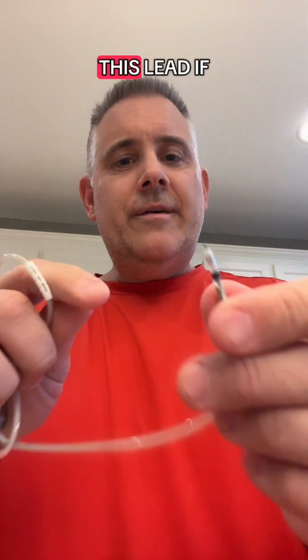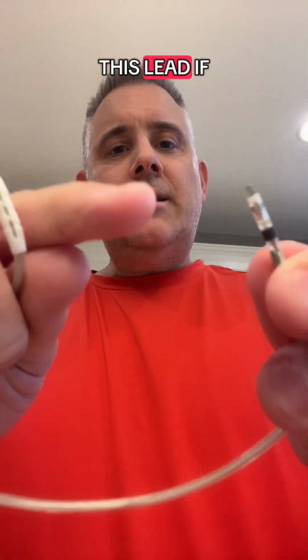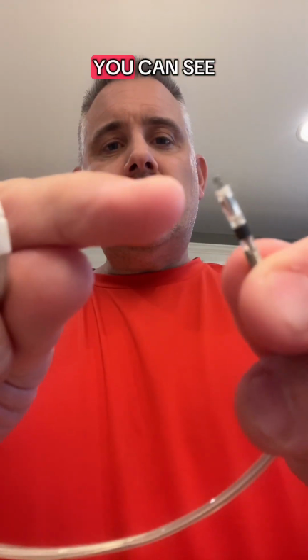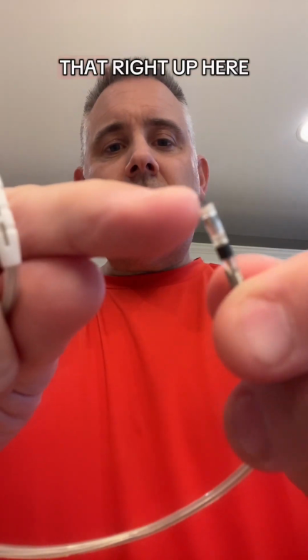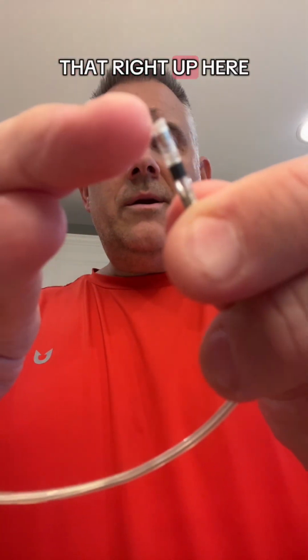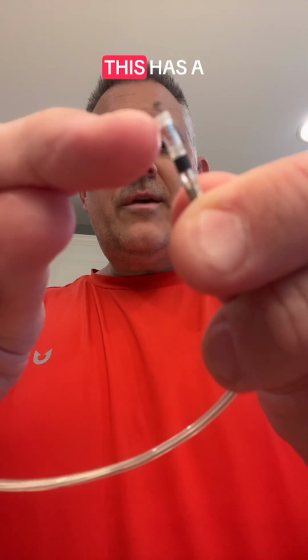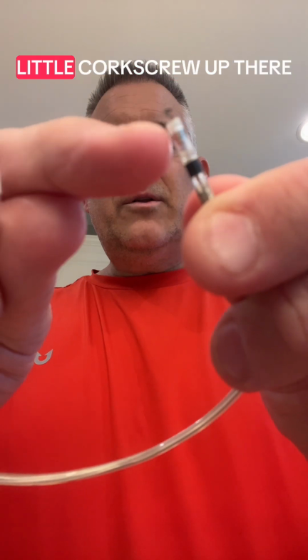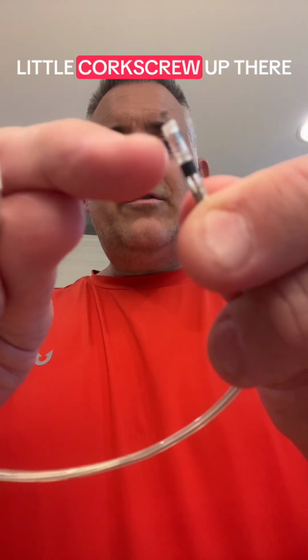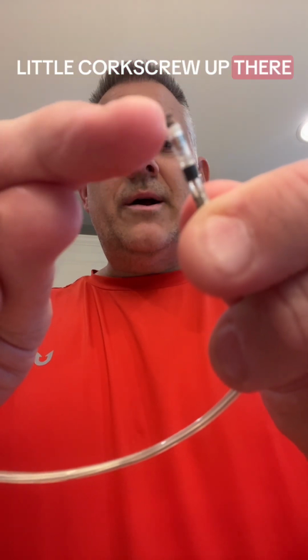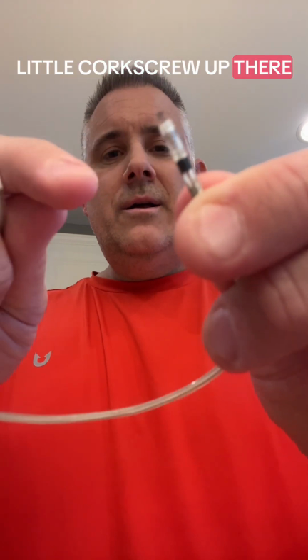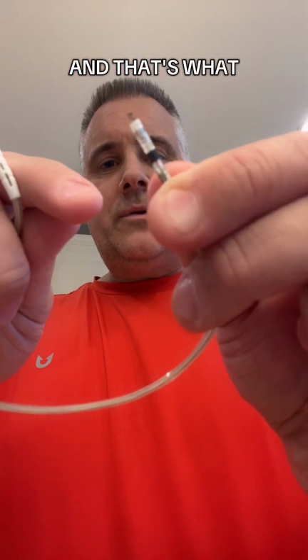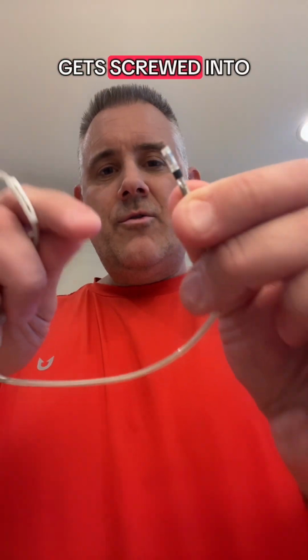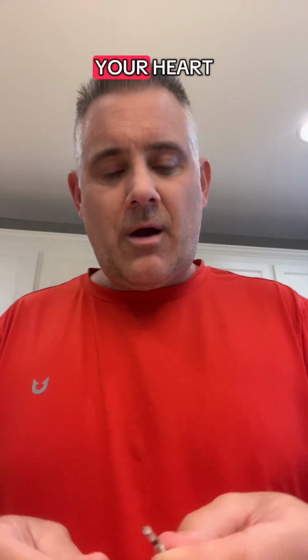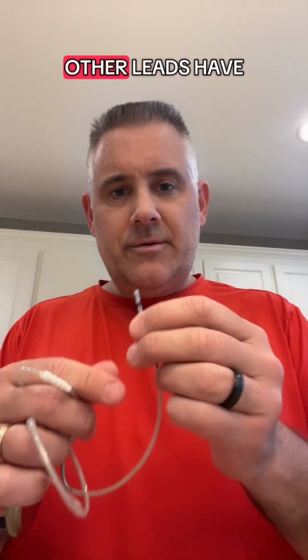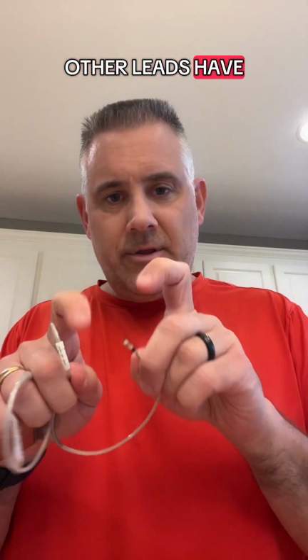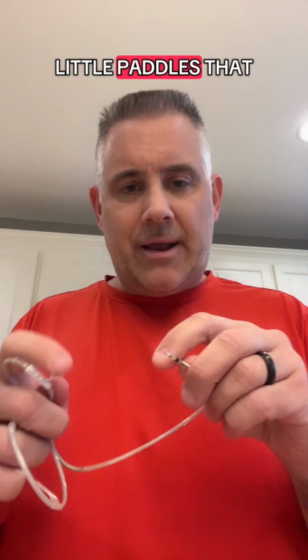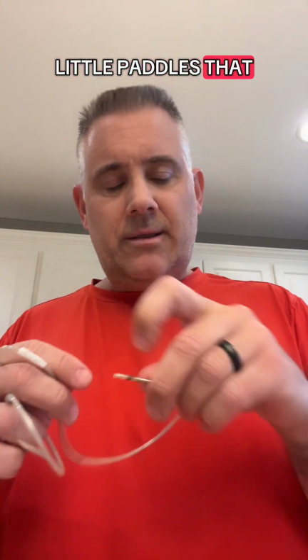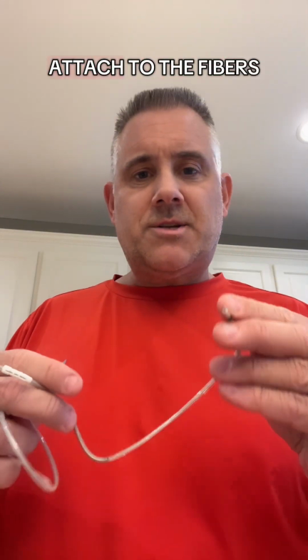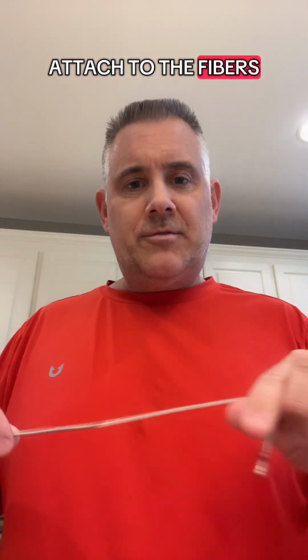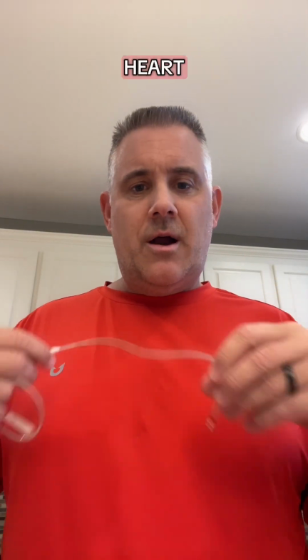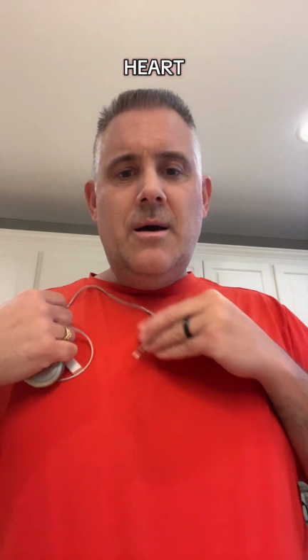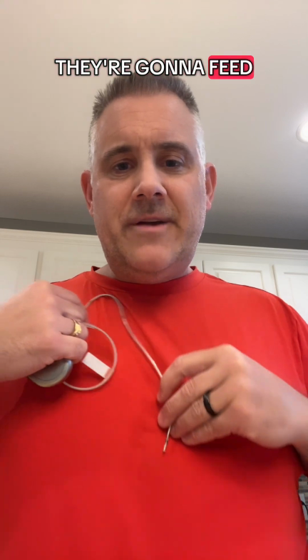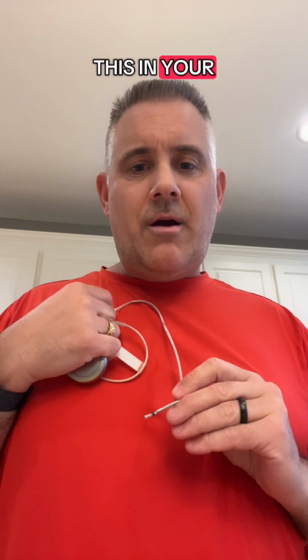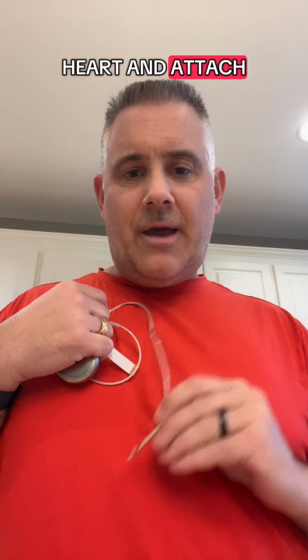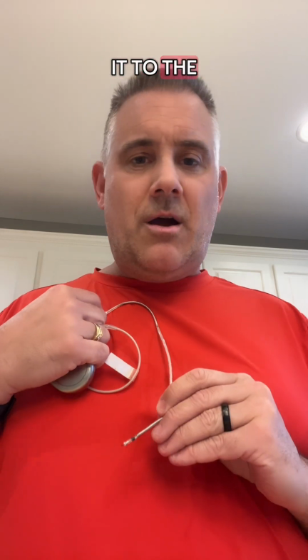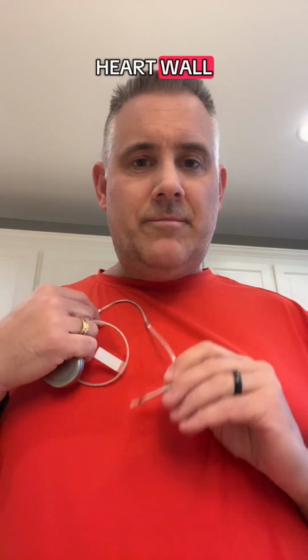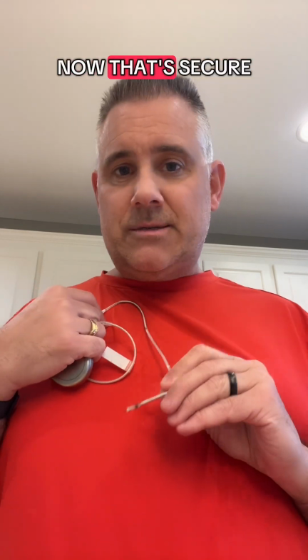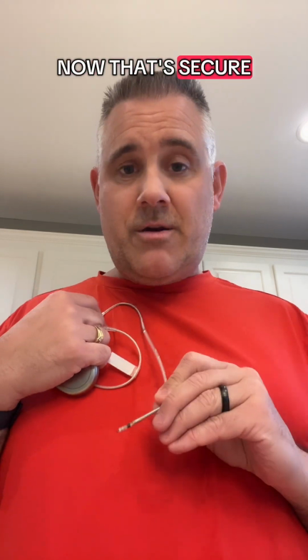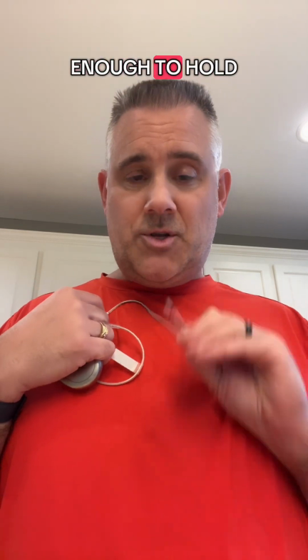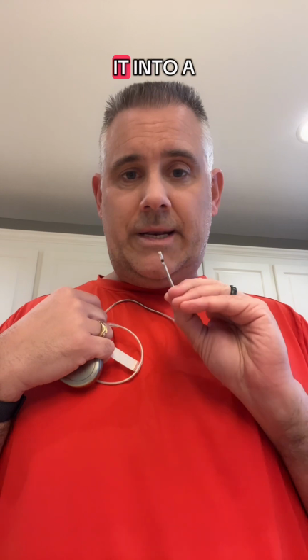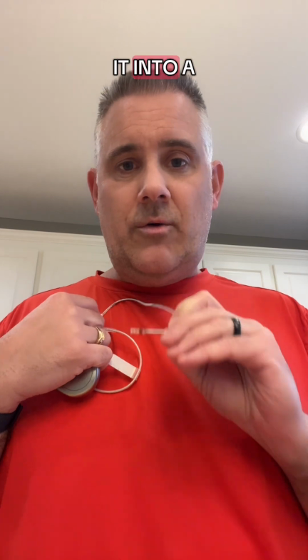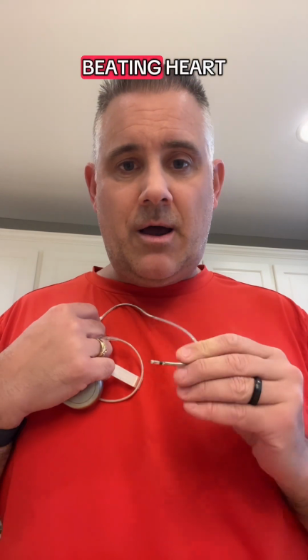This lead — if you can see right up here — has a little corkscrew, and that's what gets screwed into your heart. Other leads have little paddles that attach to the fibrous tissue of the heart. They're going to feed this into your heart and attach it to the heart wall. That's secure enough to hold it into a beating heart.